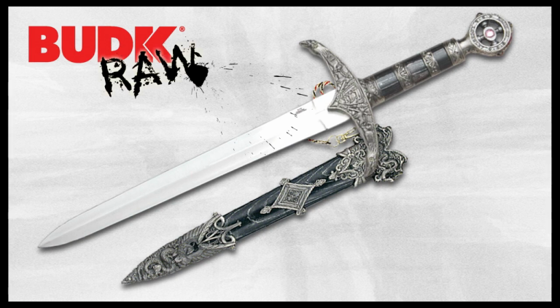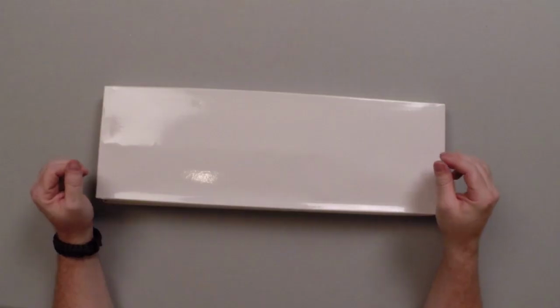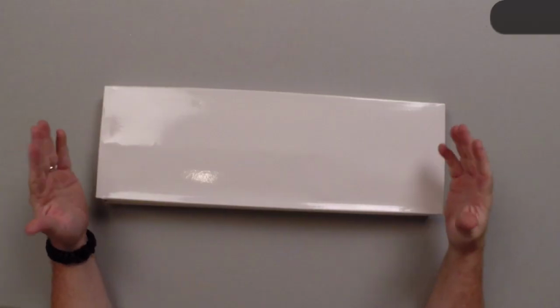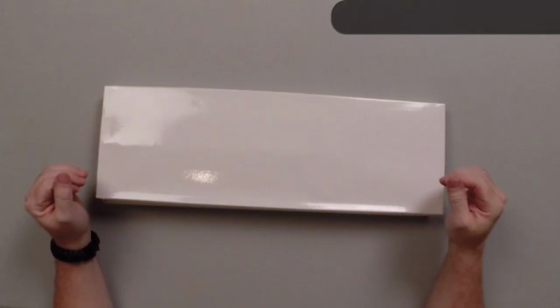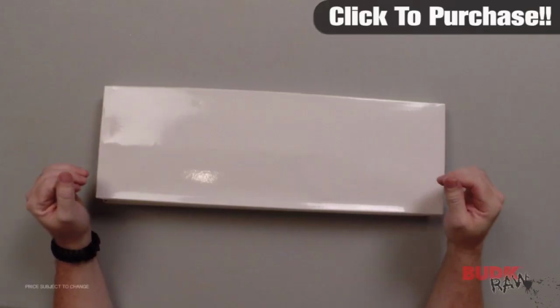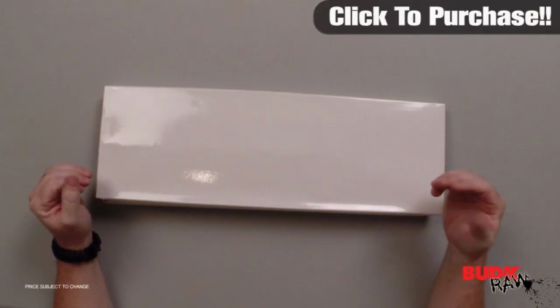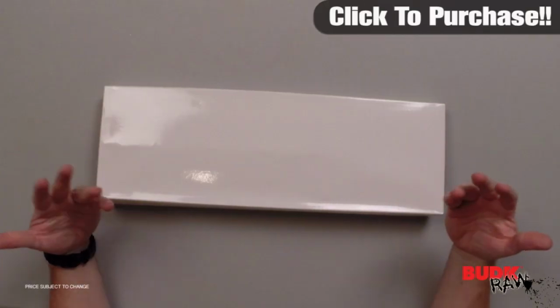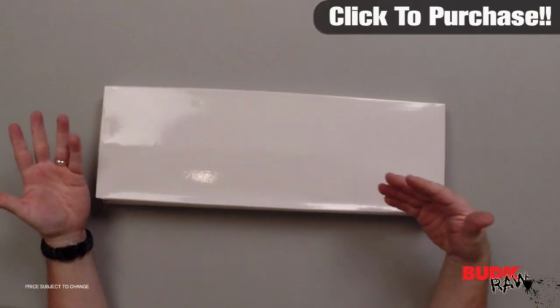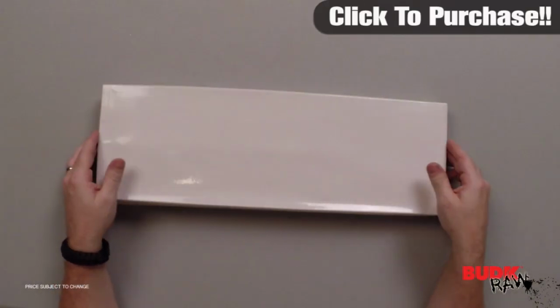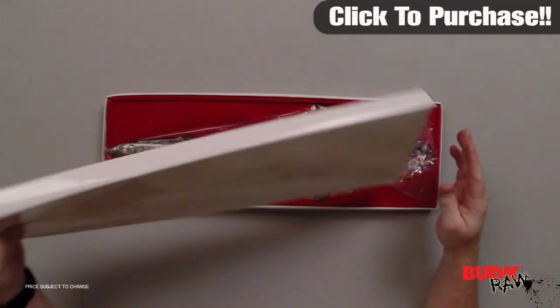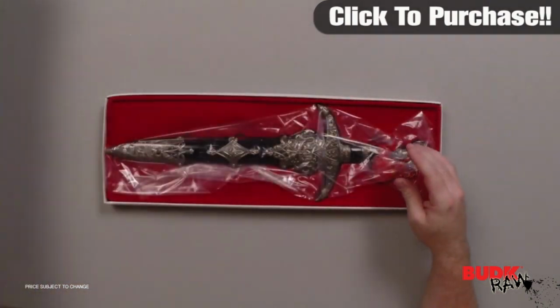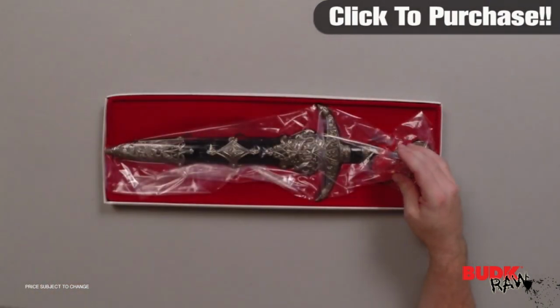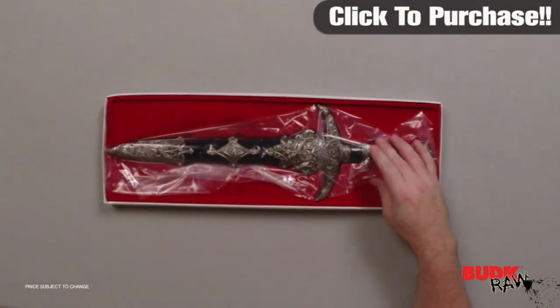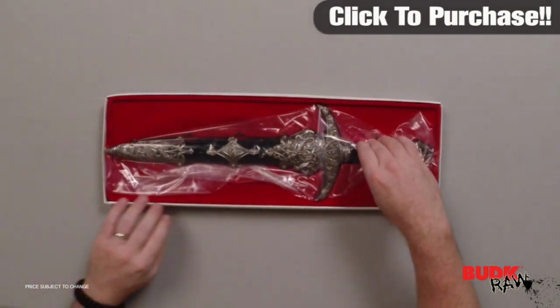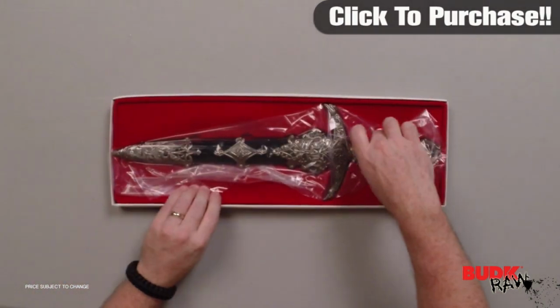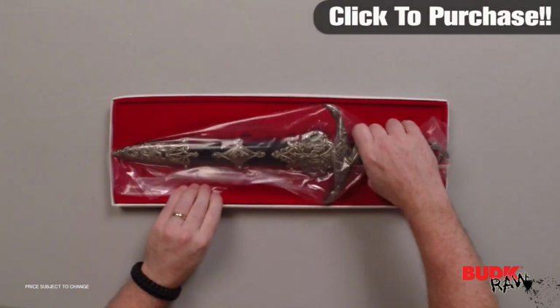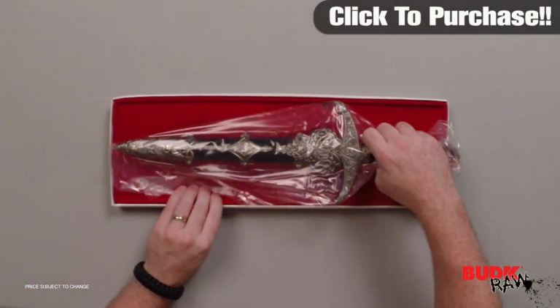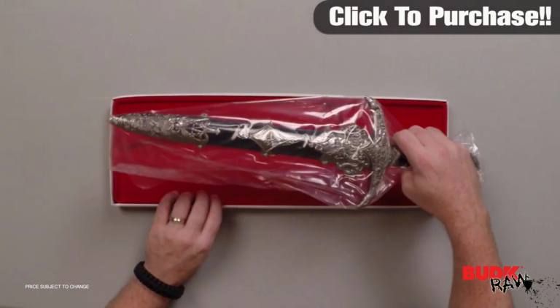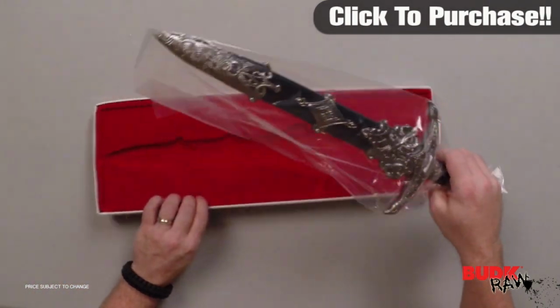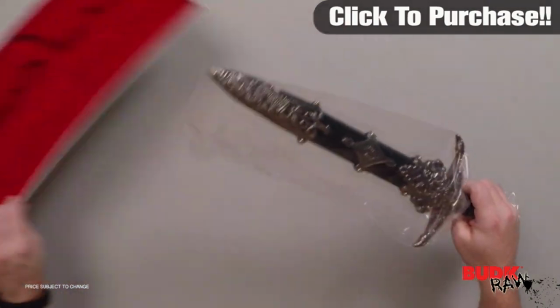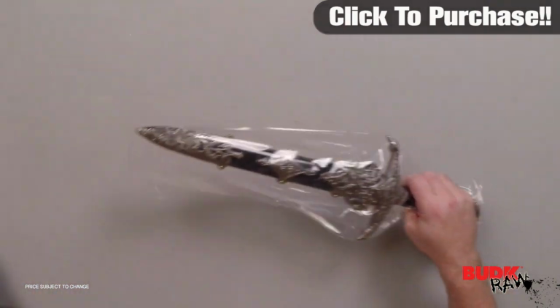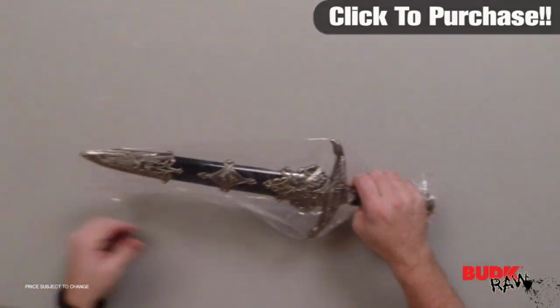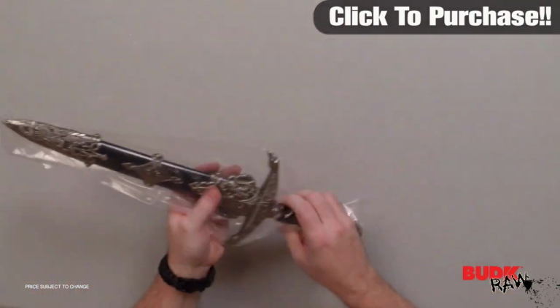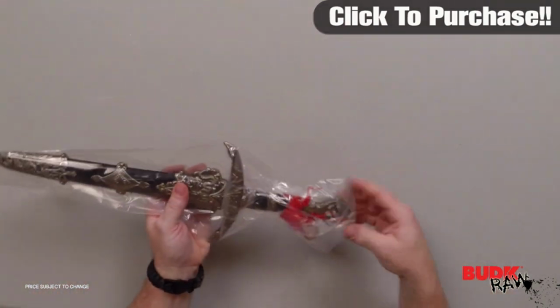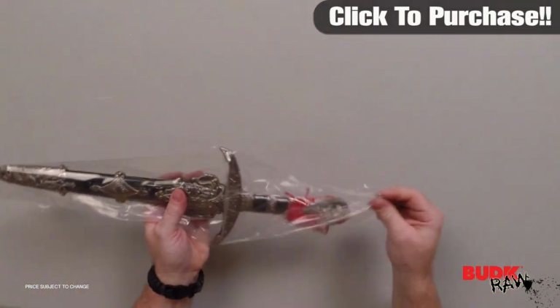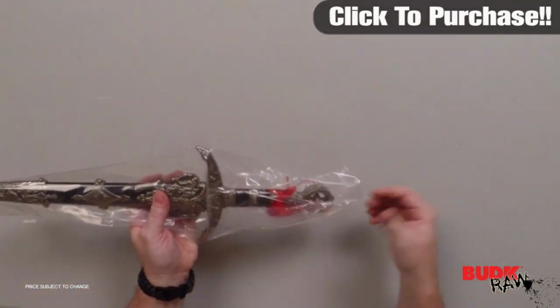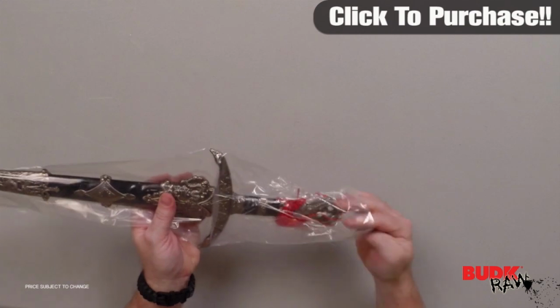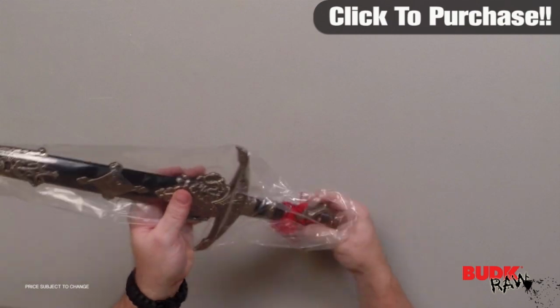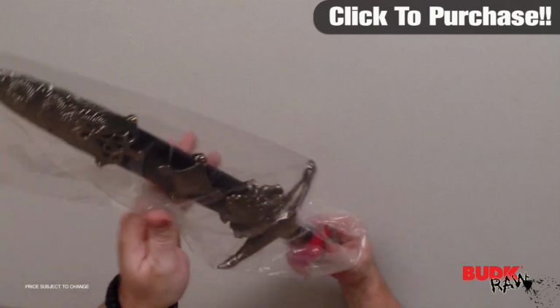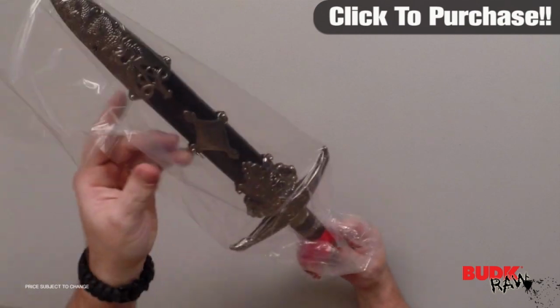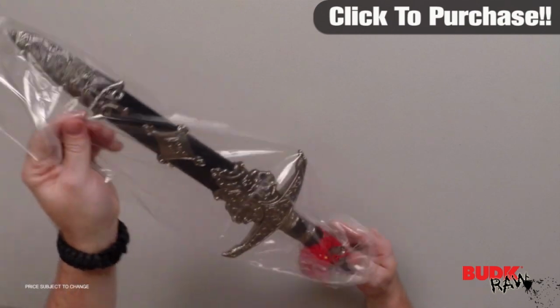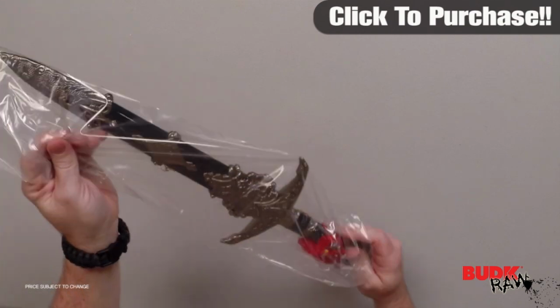Hi, my name is Nathan Lawson and thanks for watching. Here is the medieval Robin Hood dagger with ornate scabbard, retailing for $24, but it's on sale for $16.99.